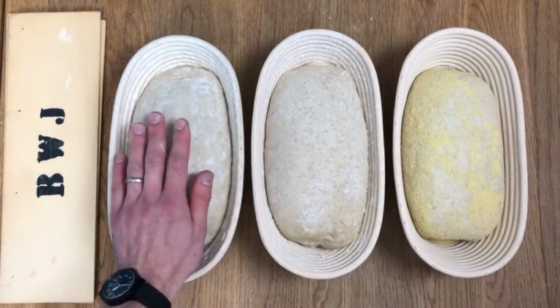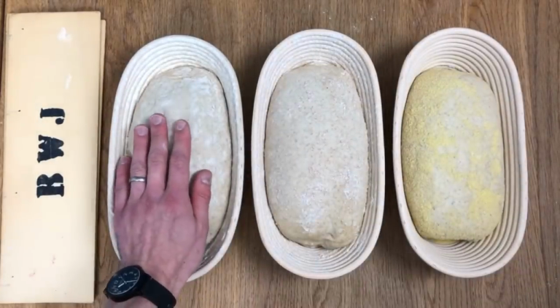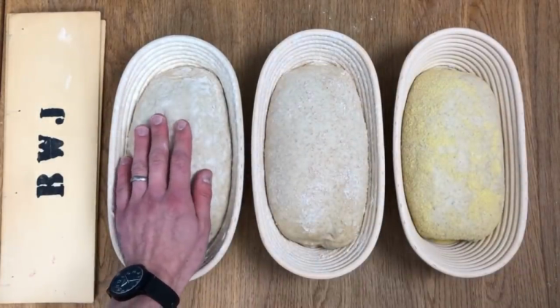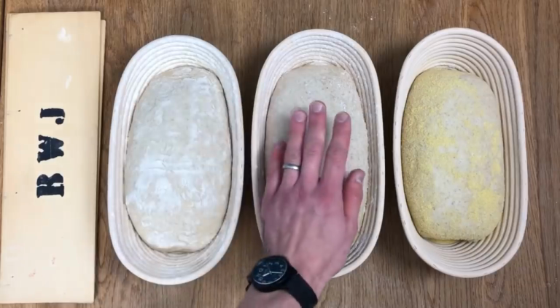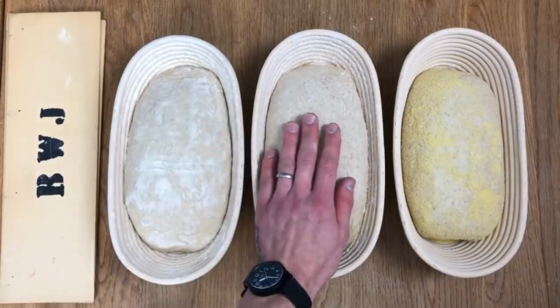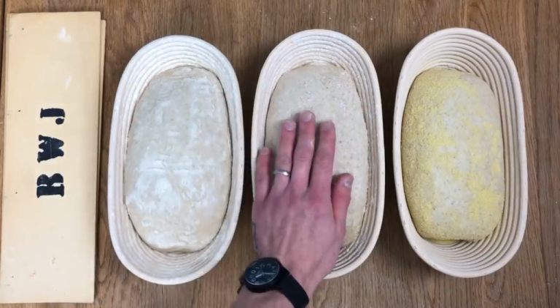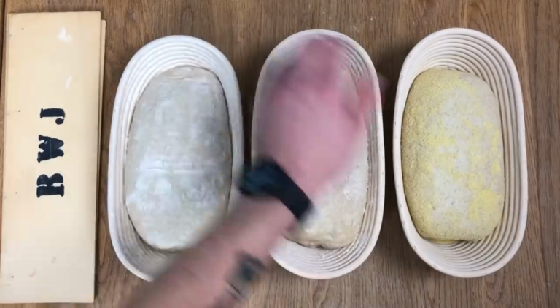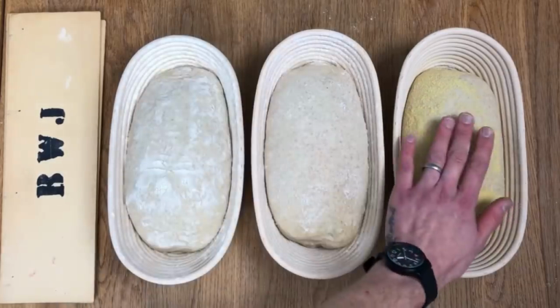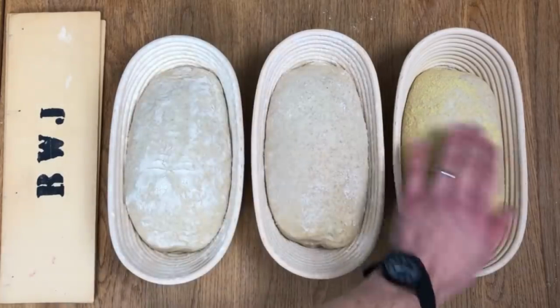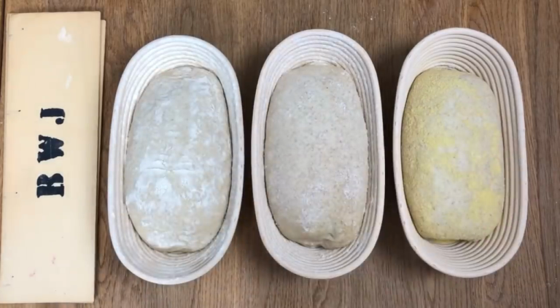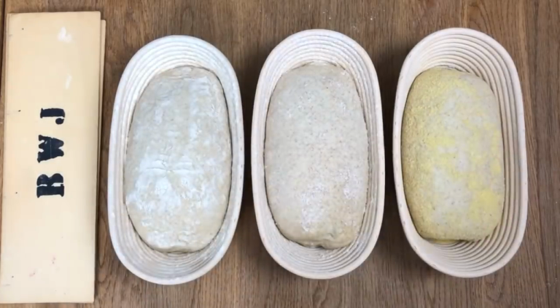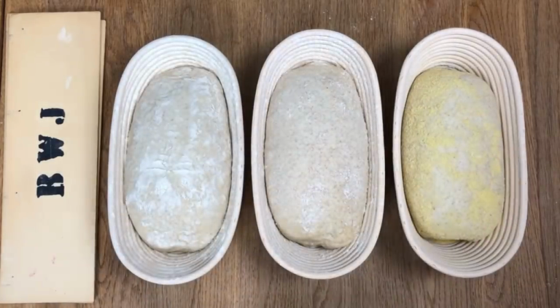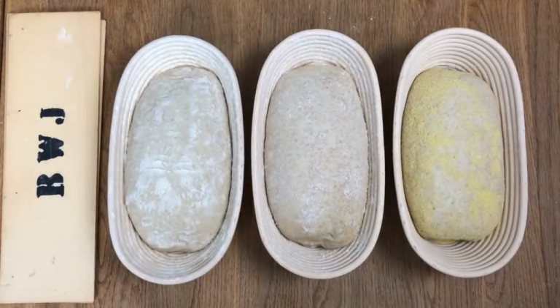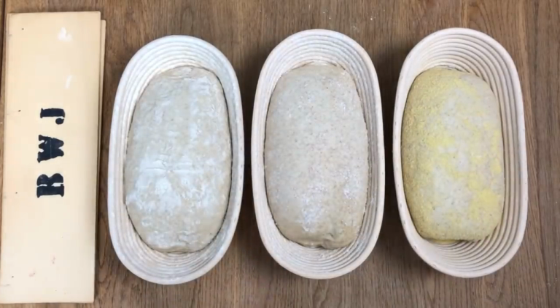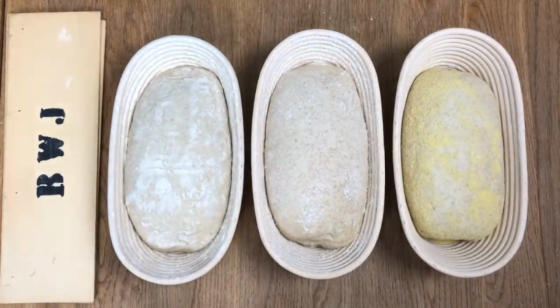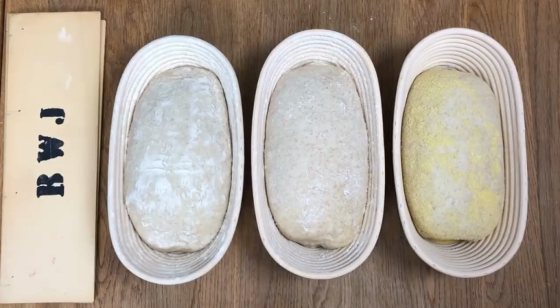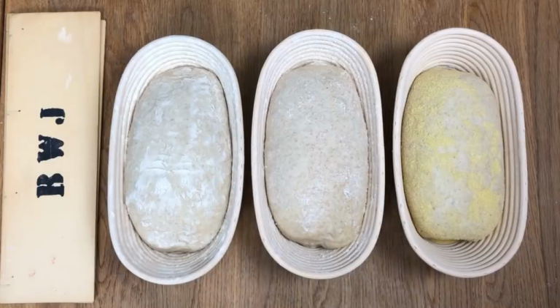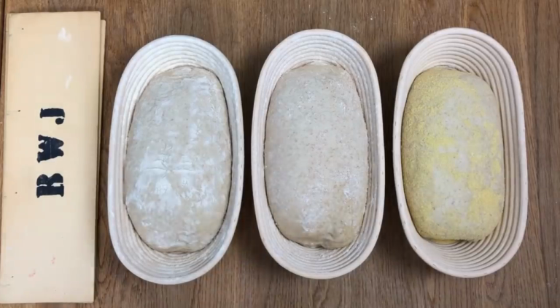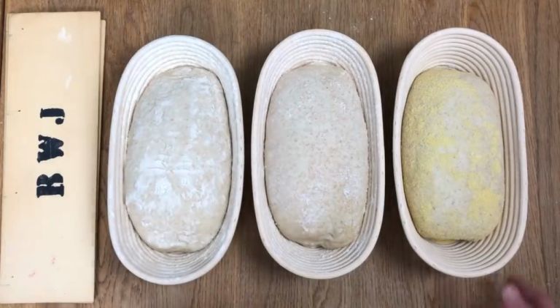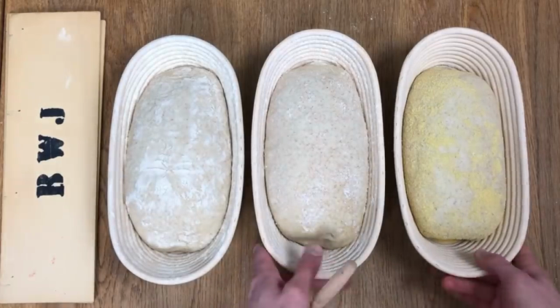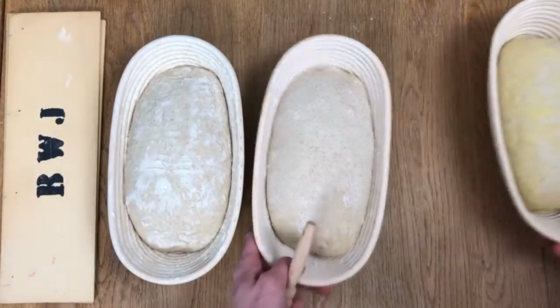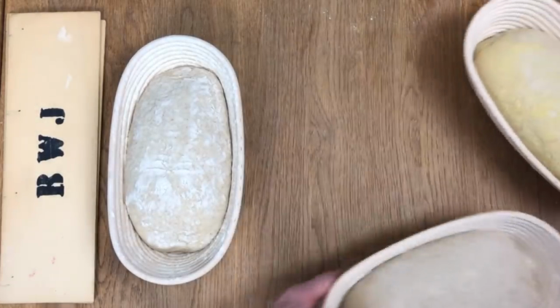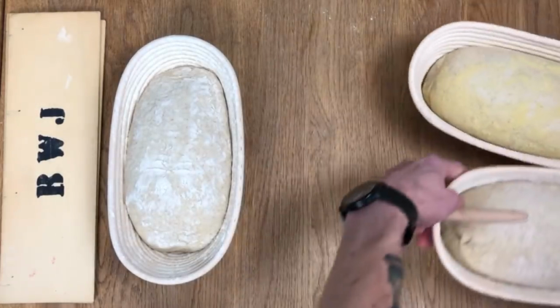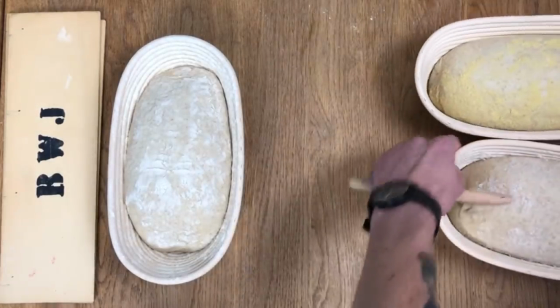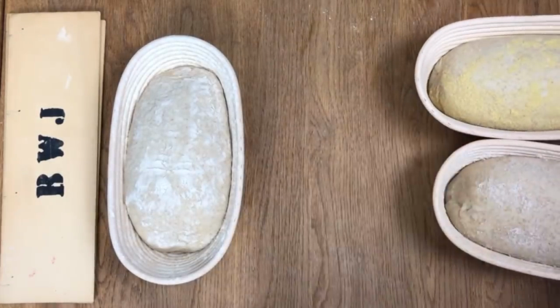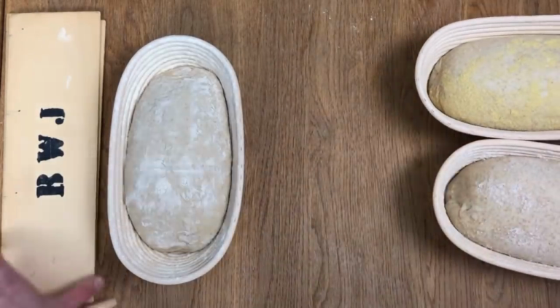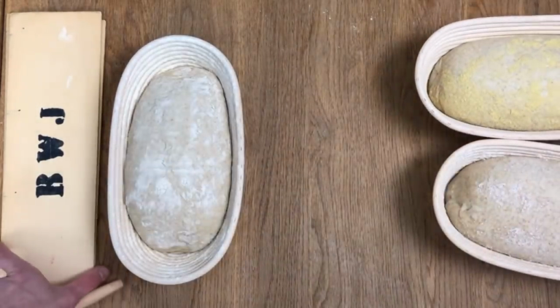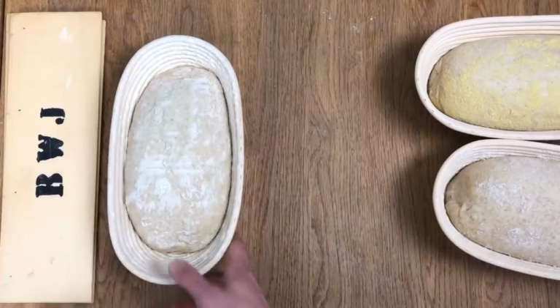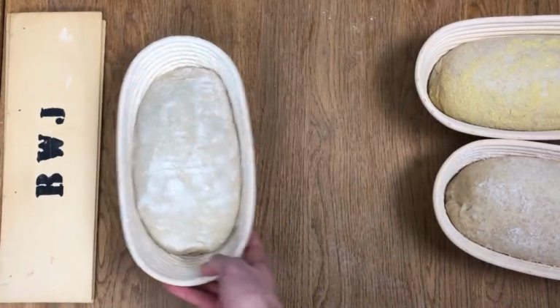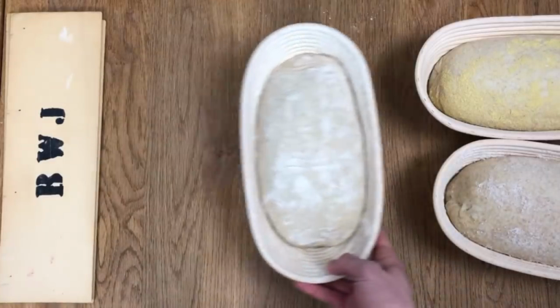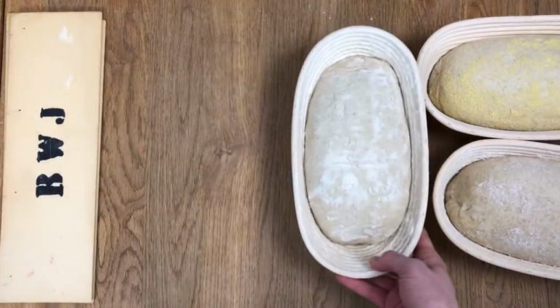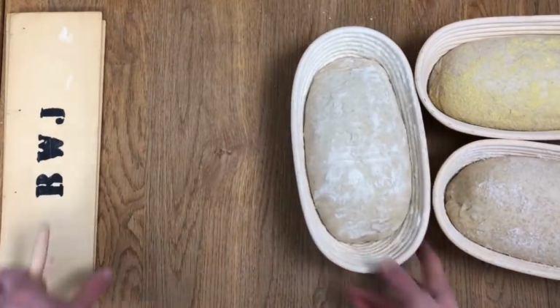So here we are again with the same baskets — white flour, strong white bread flour, wholemeal flour, that's the spelt, and the semolina flour here. These loaves are fully proved up now, ready to go. I made them last night and put them in the baskets in the fridge overnight.